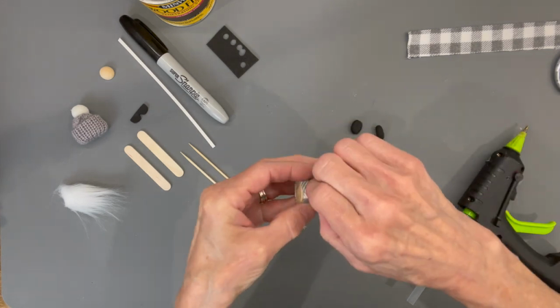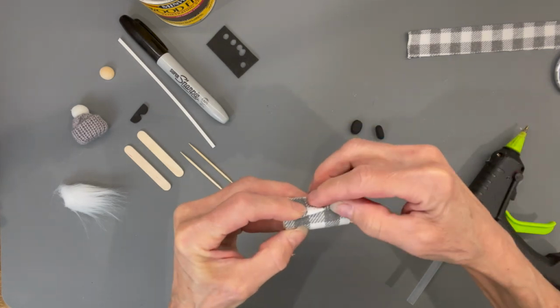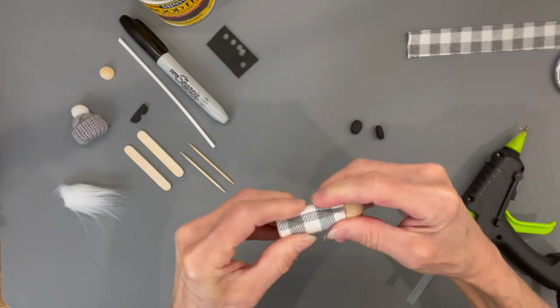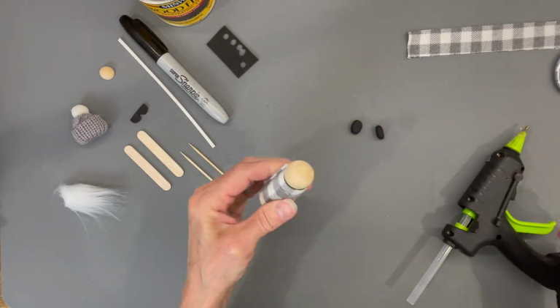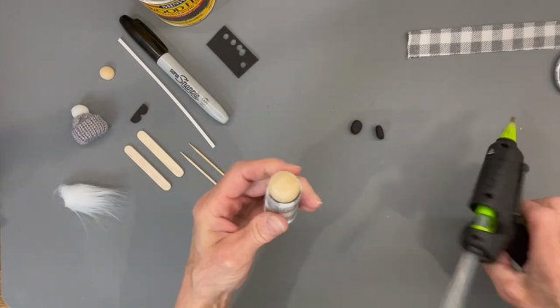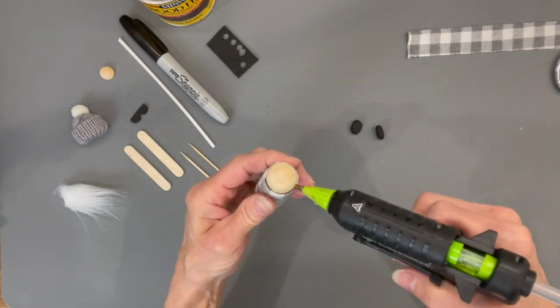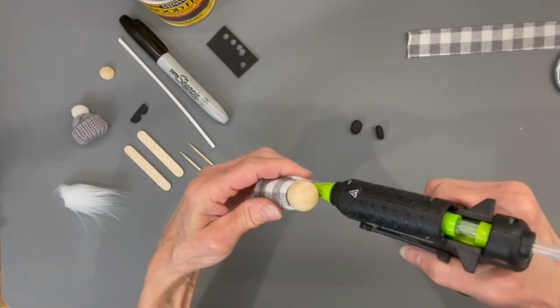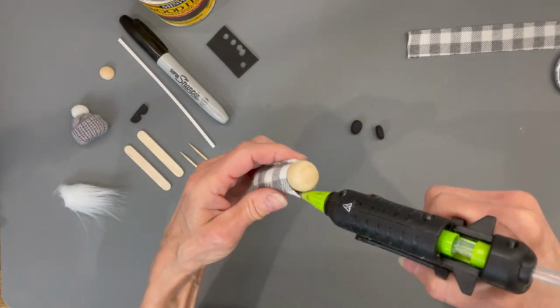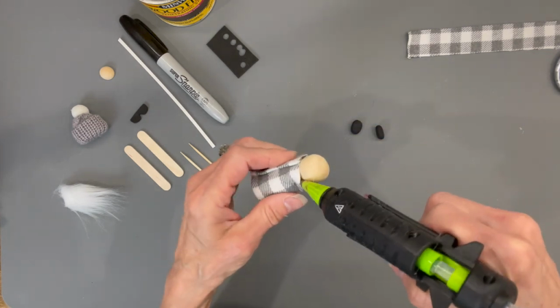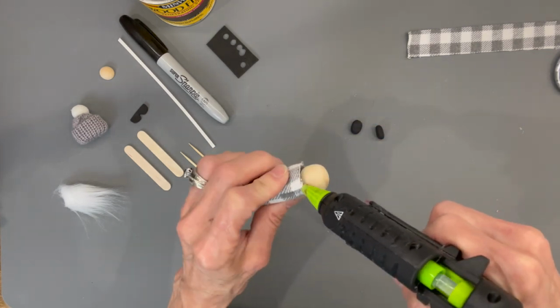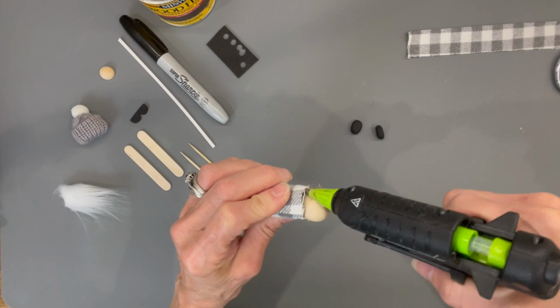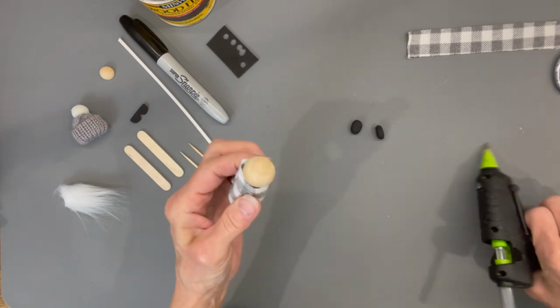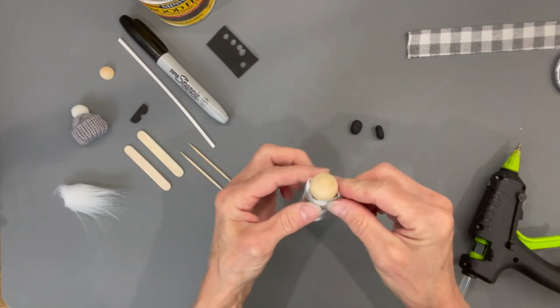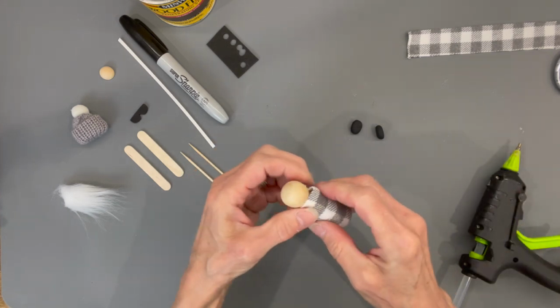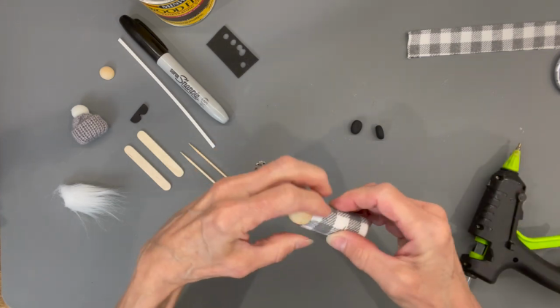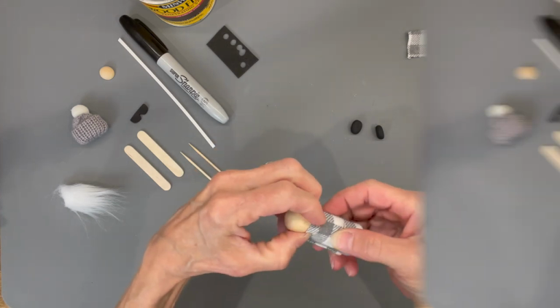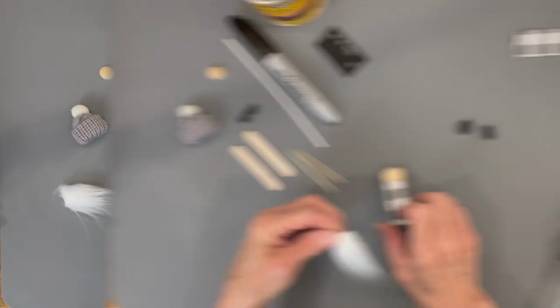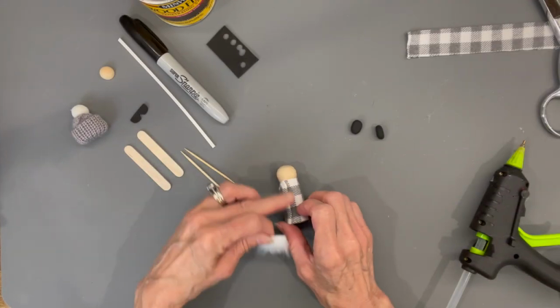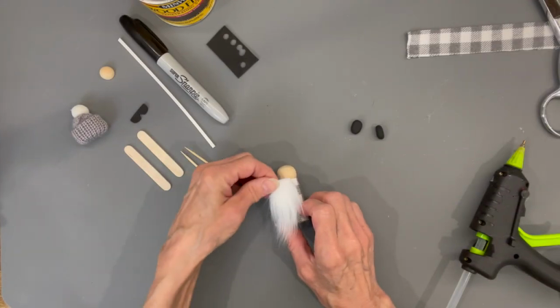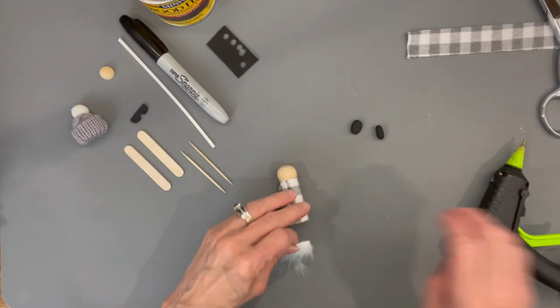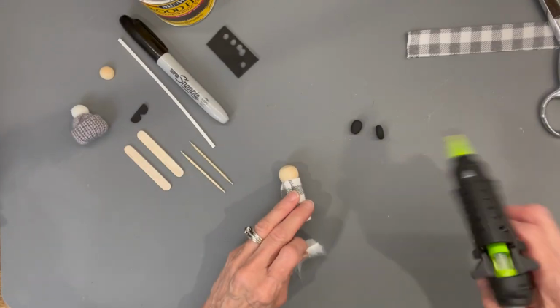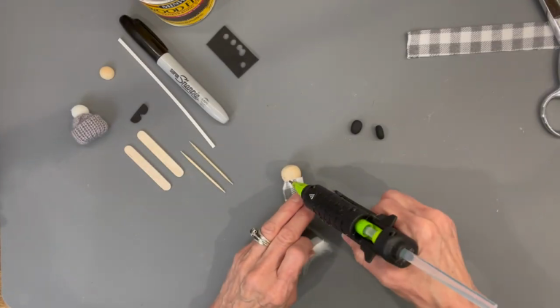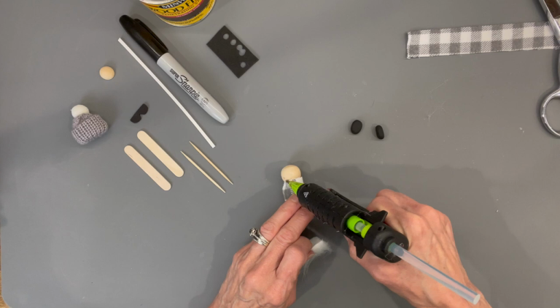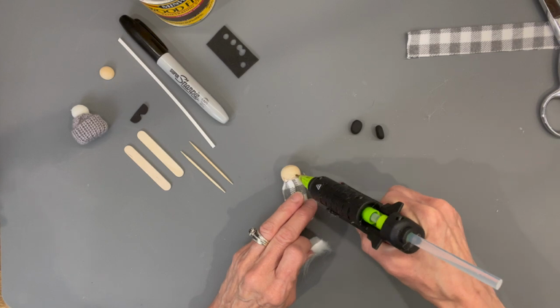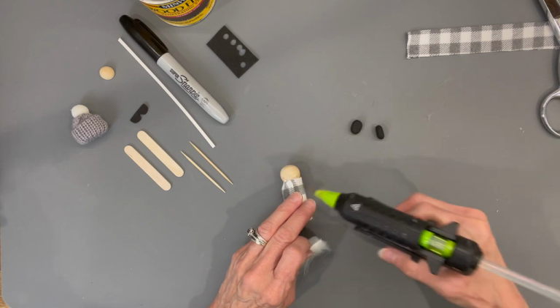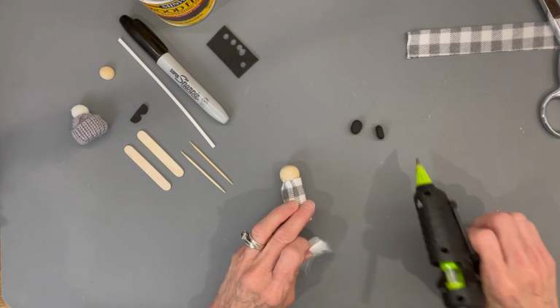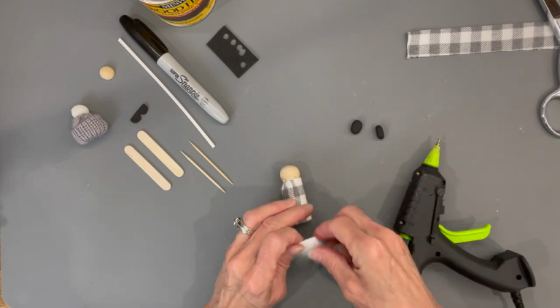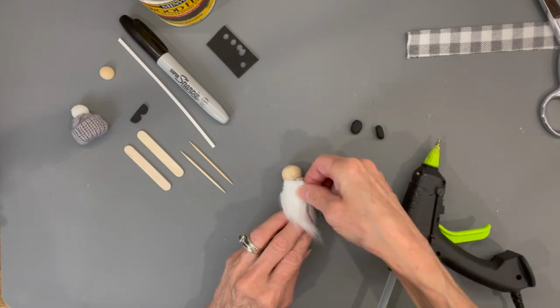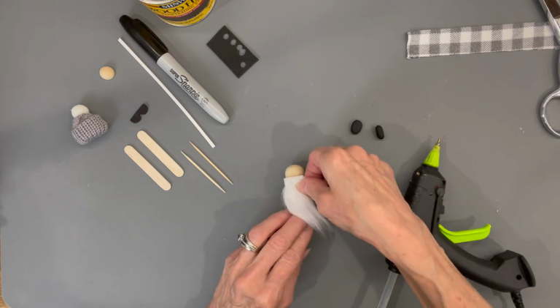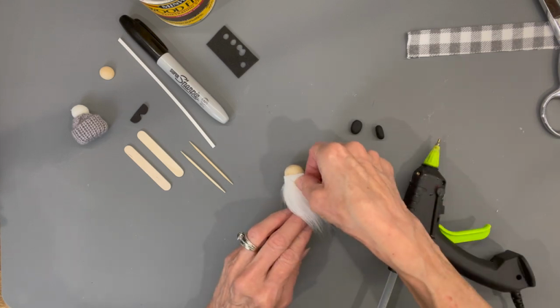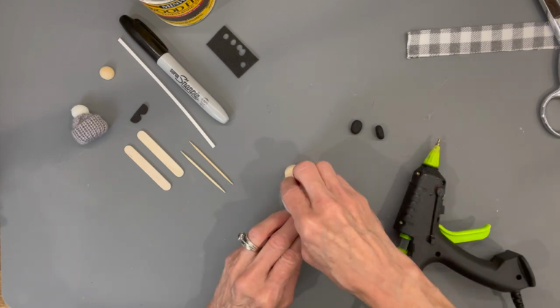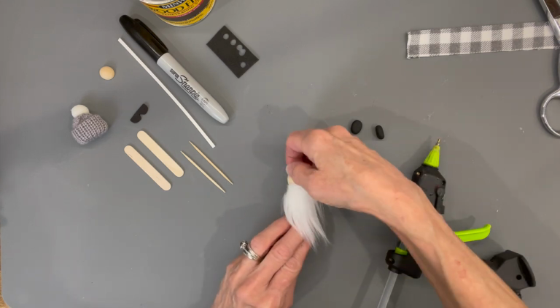After you get it all rolled up, we're going to put a little bit of glue in the very top part just to adhere it to his head — squeeze it in there. Then we're going to attach his beard over the seam so that it'll hide it.